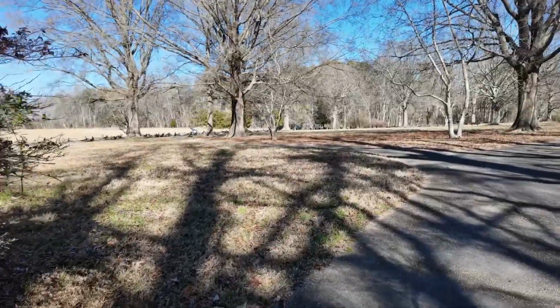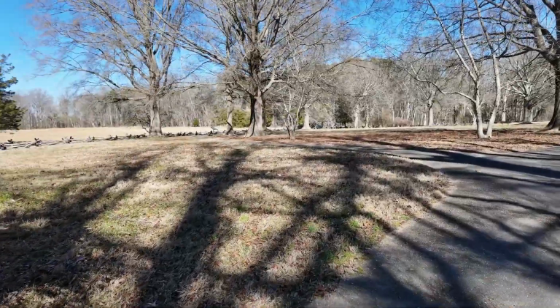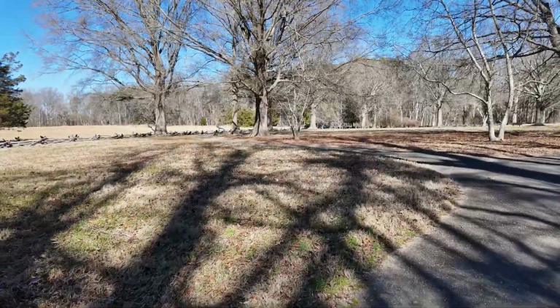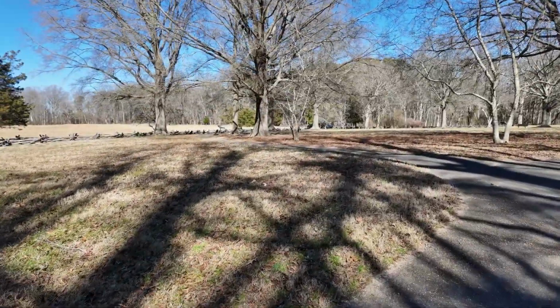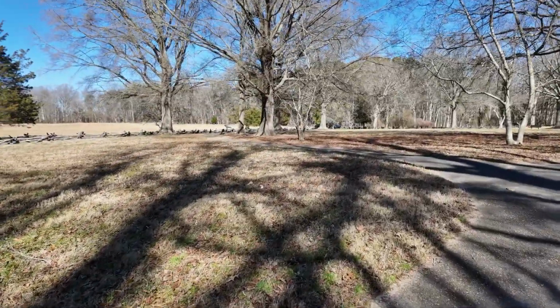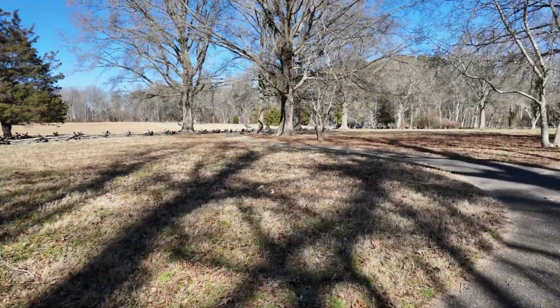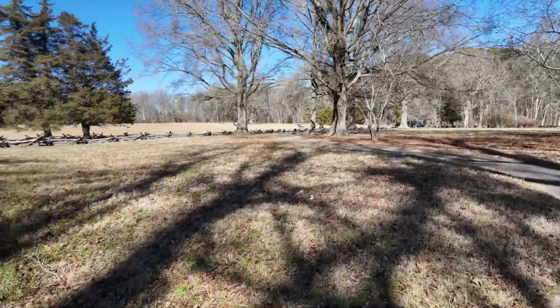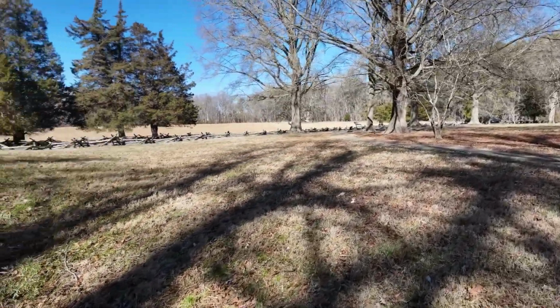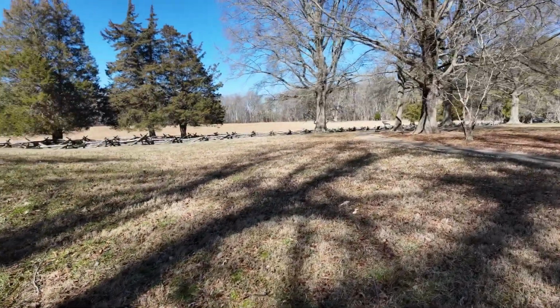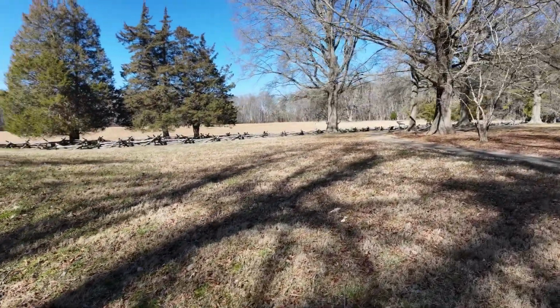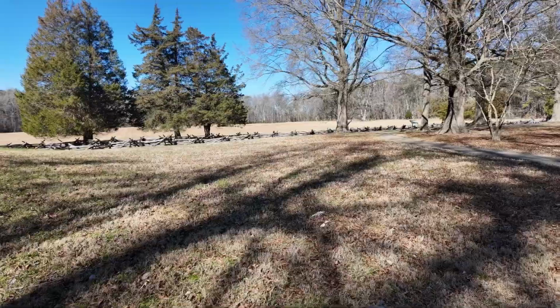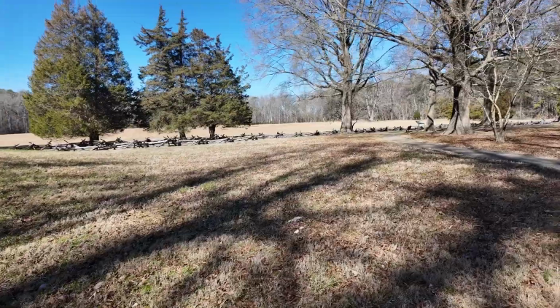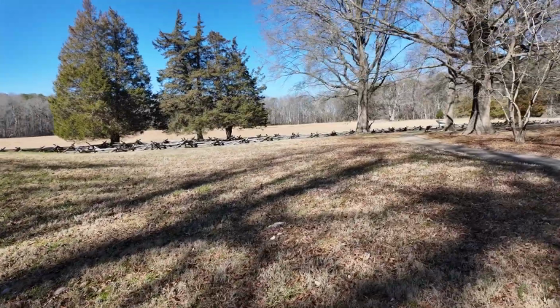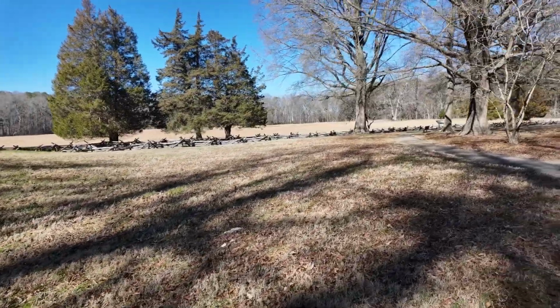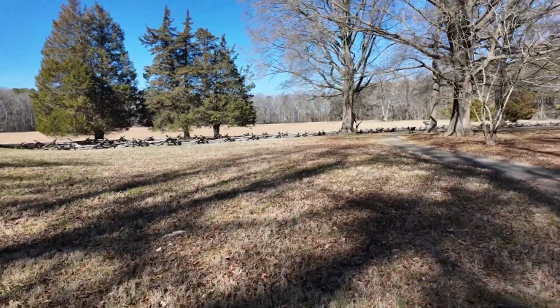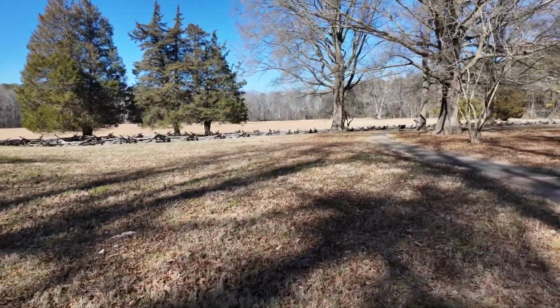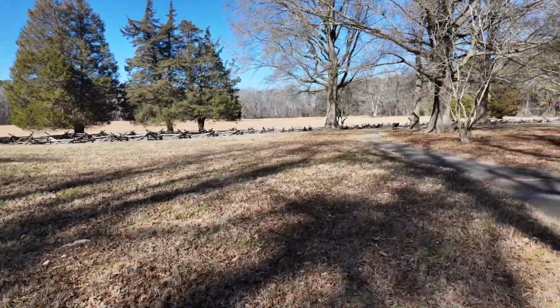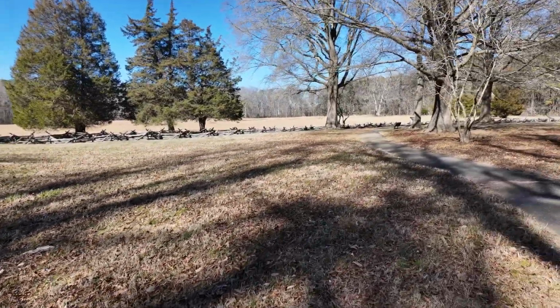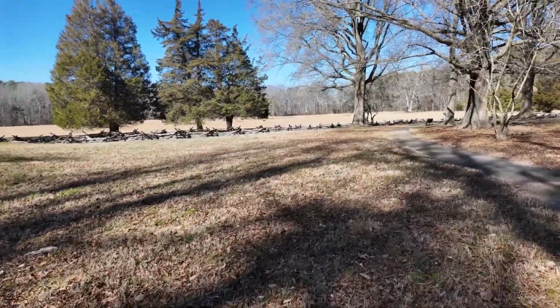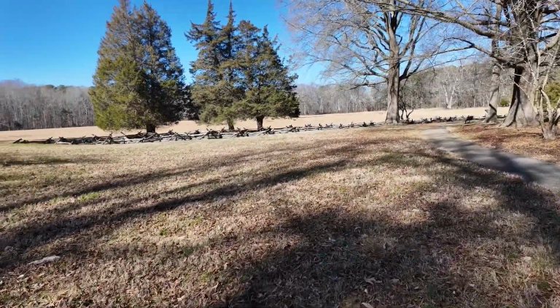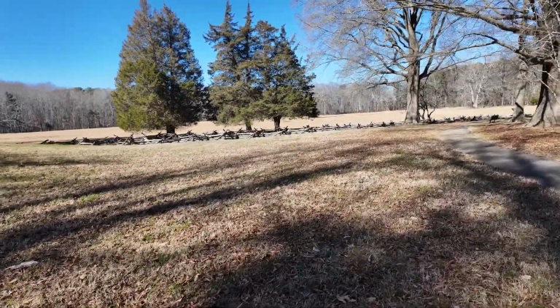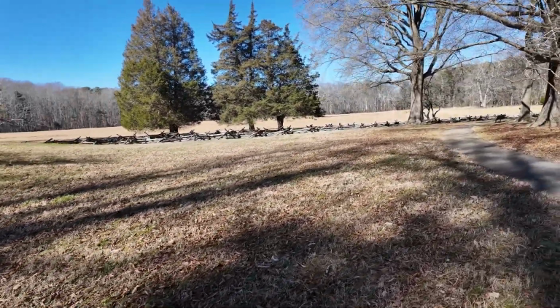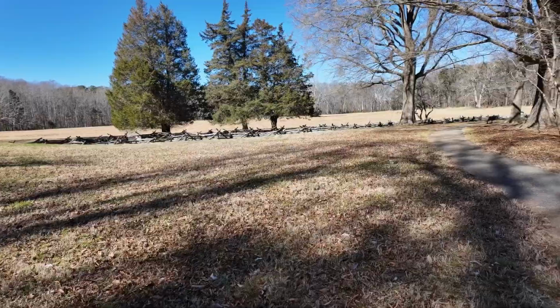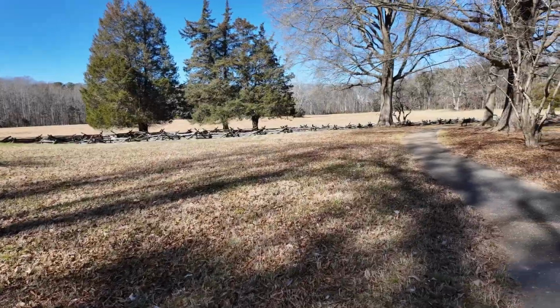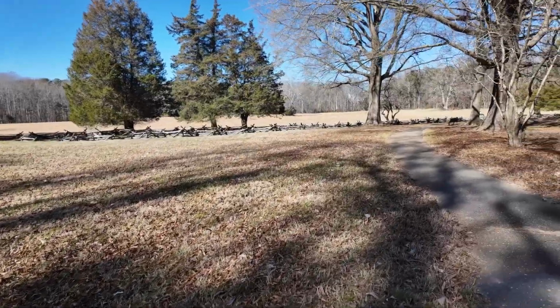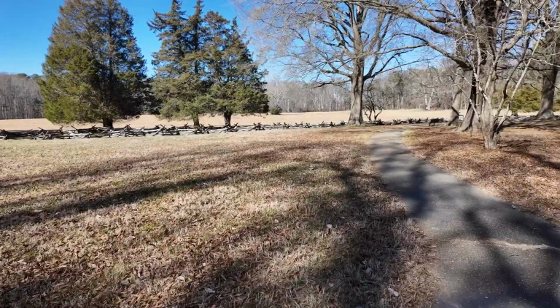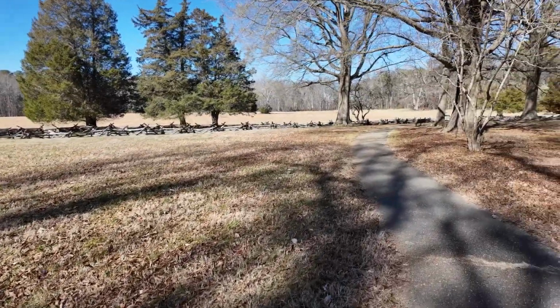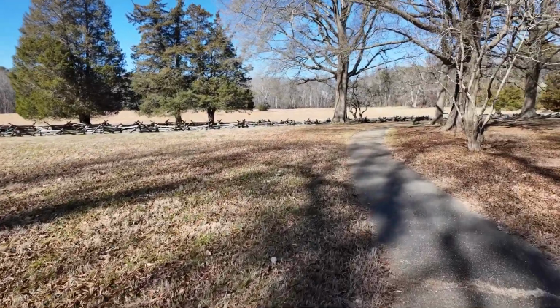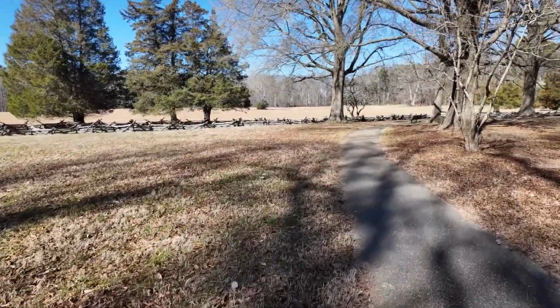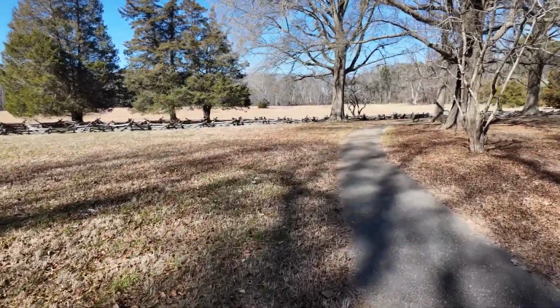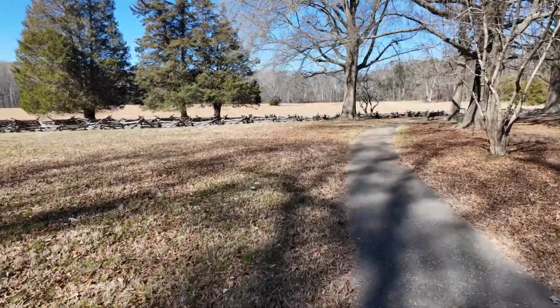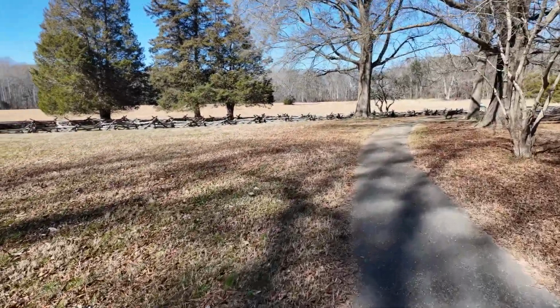Something remarkable about this place is that they have preserved this location. You cannot see any development all around here — no building of houses or anything of that sort.